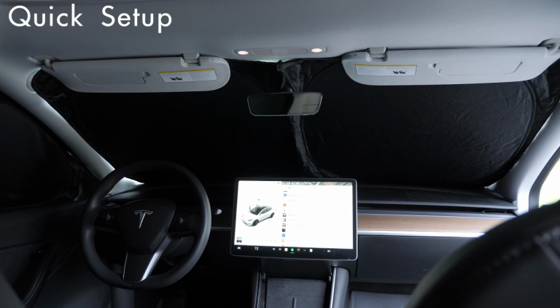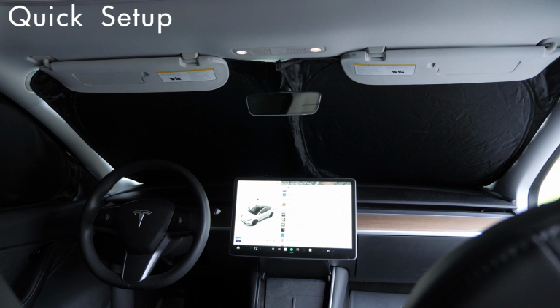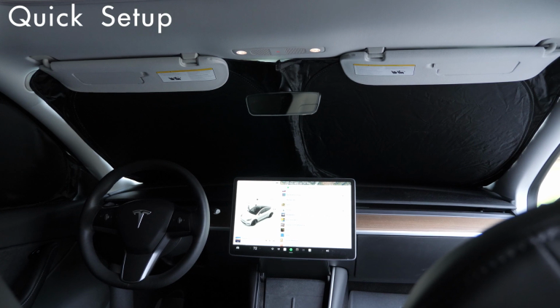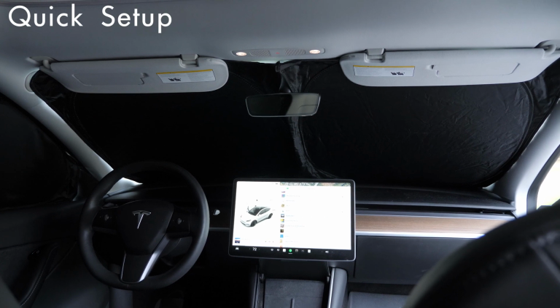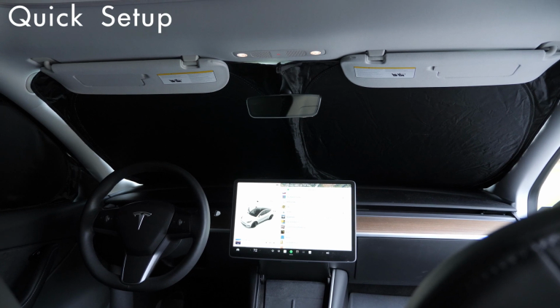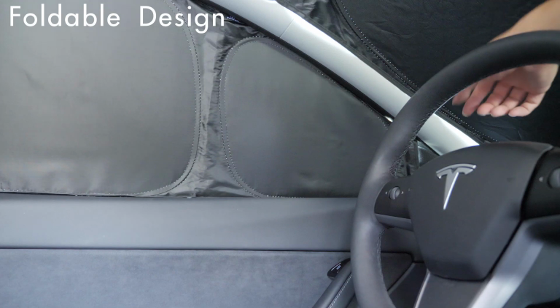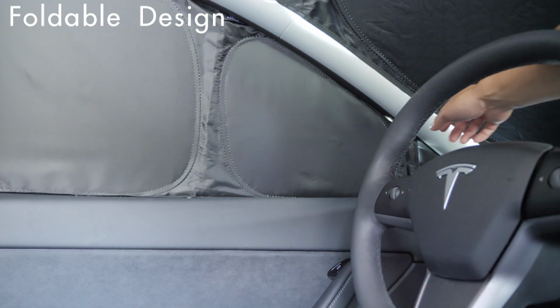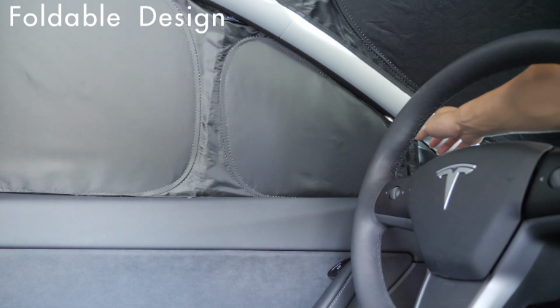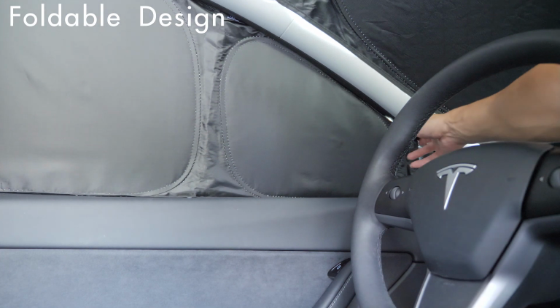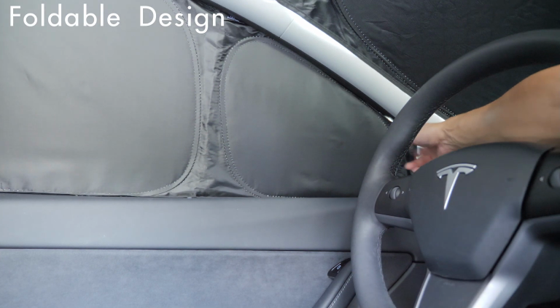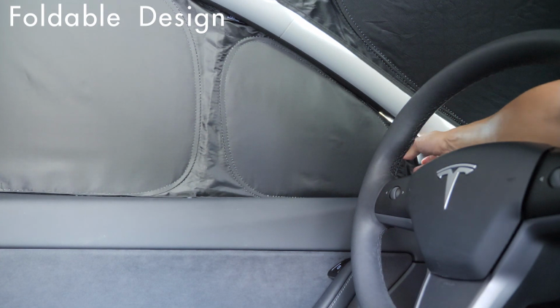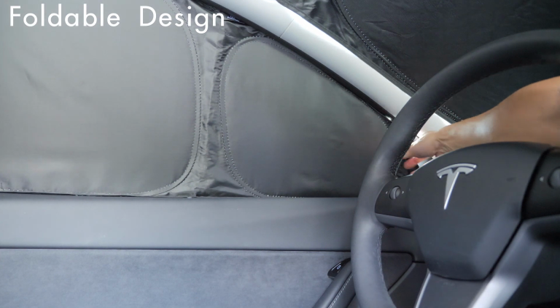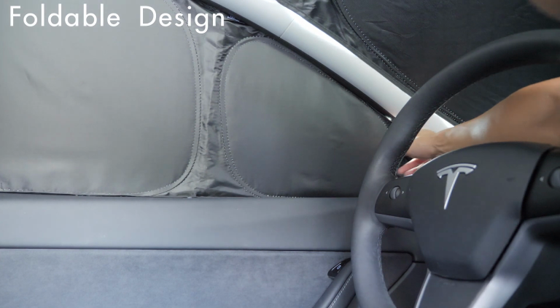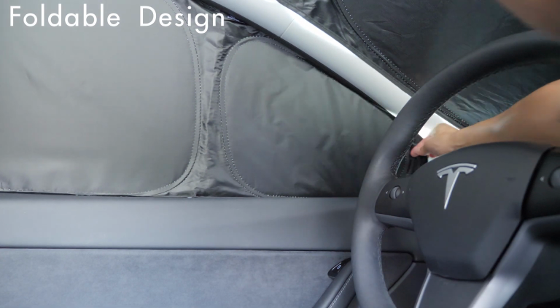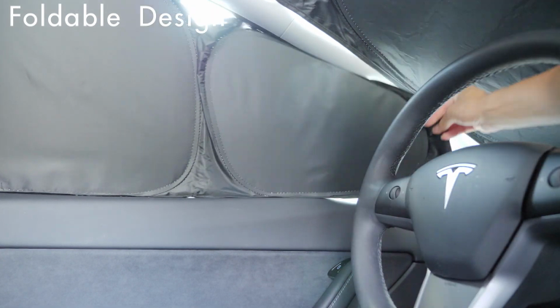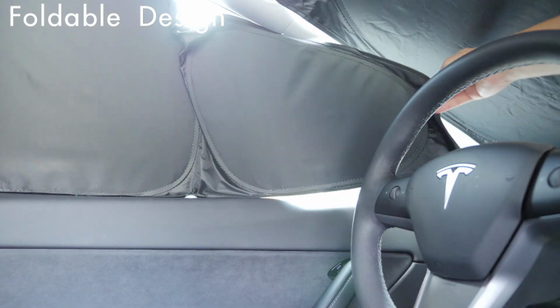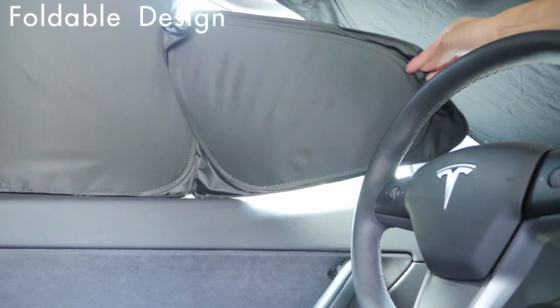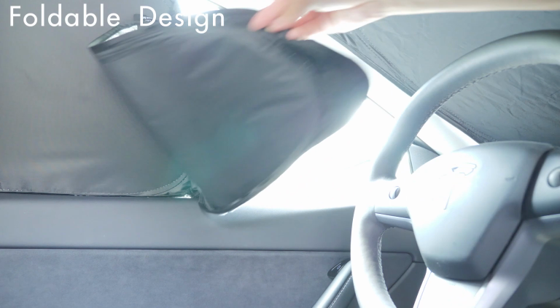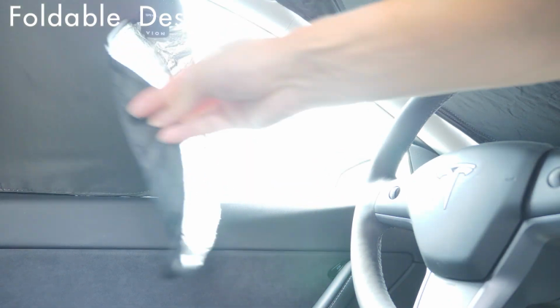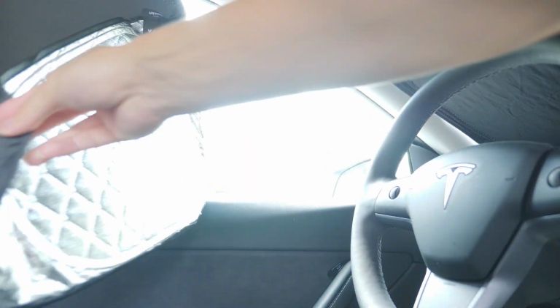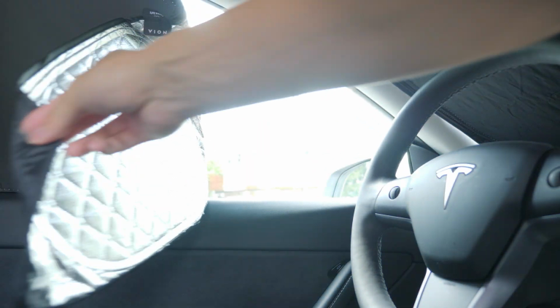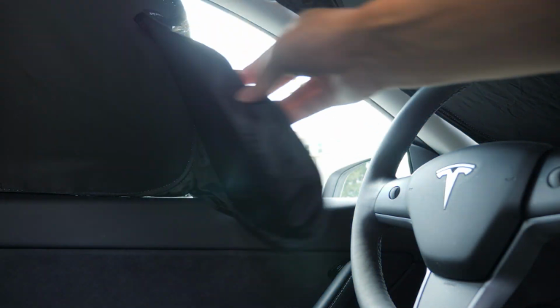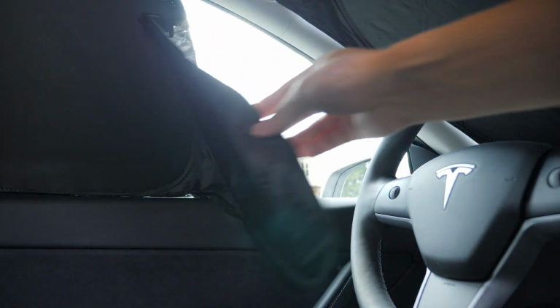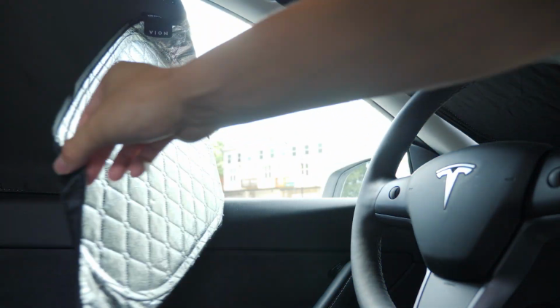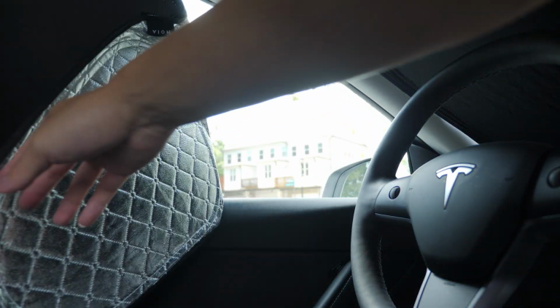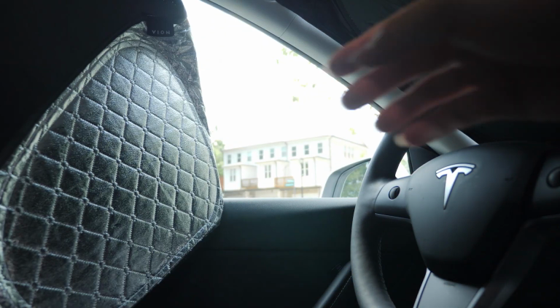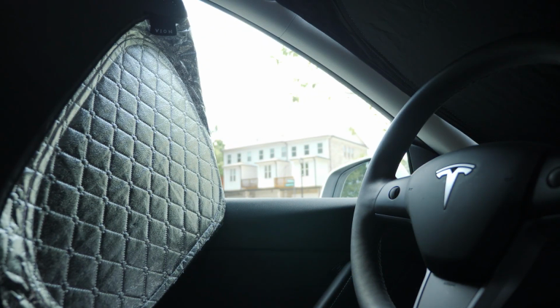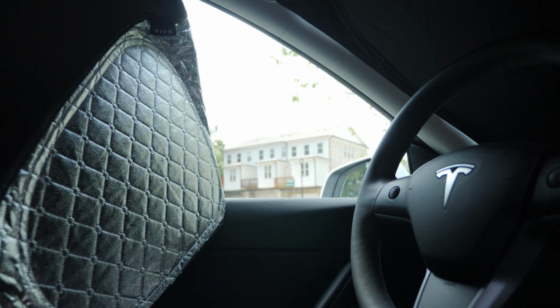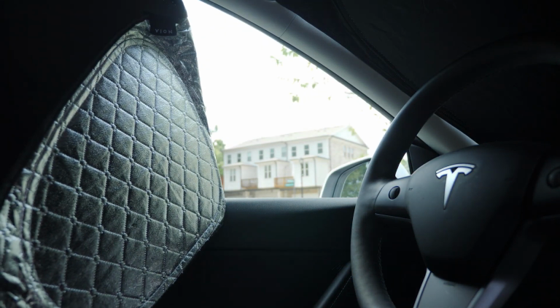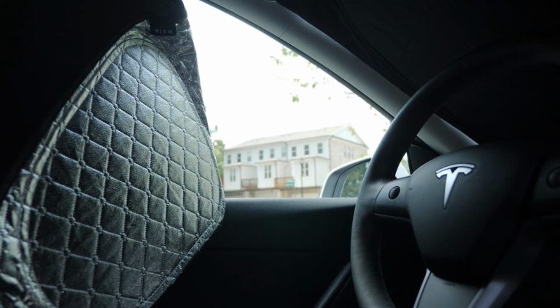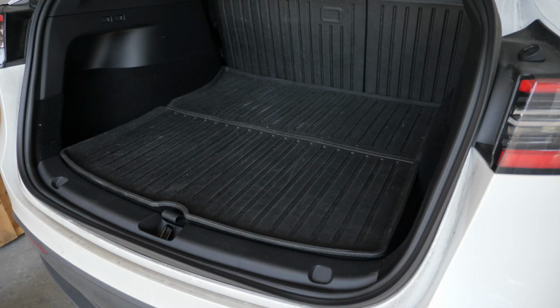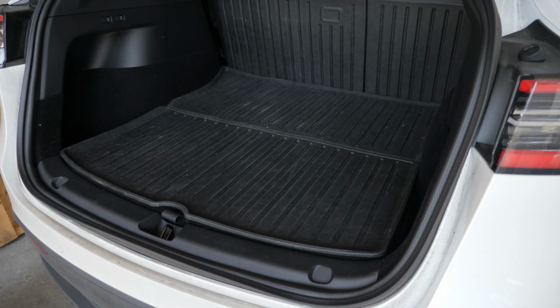A cool feature about these sunshades is their foldable design, which not only makes them easier to pack away, but also allows you to view the outside without fully removing them.